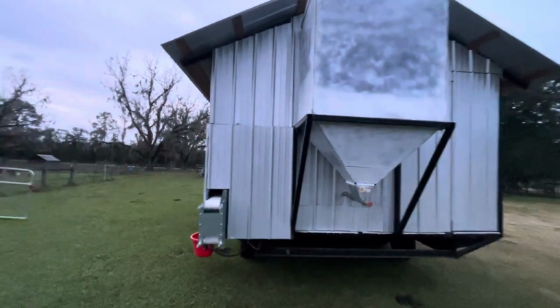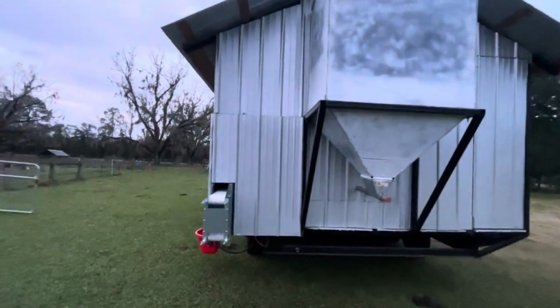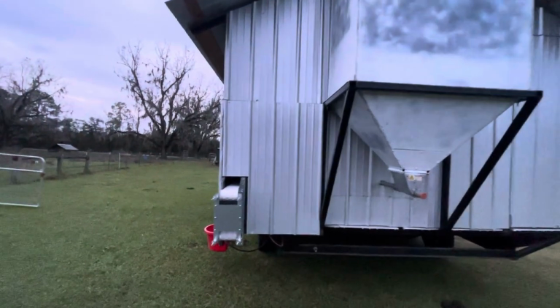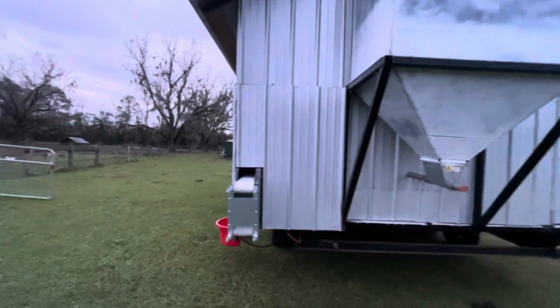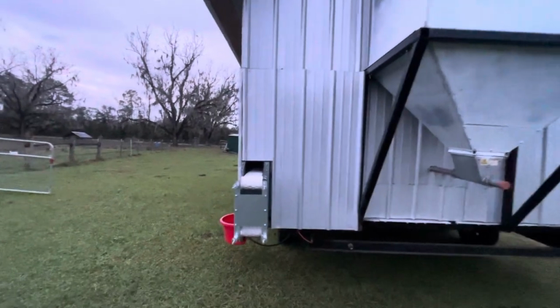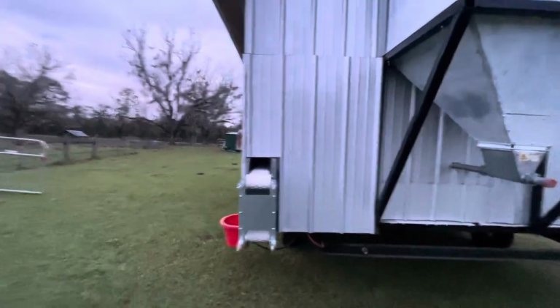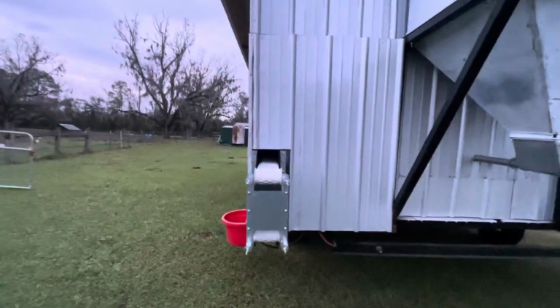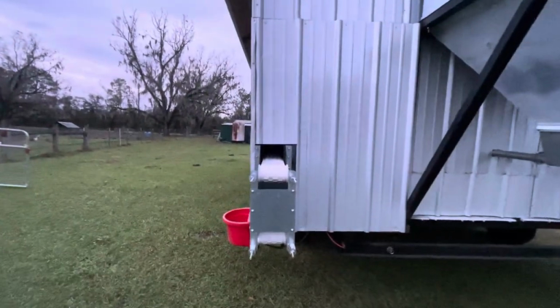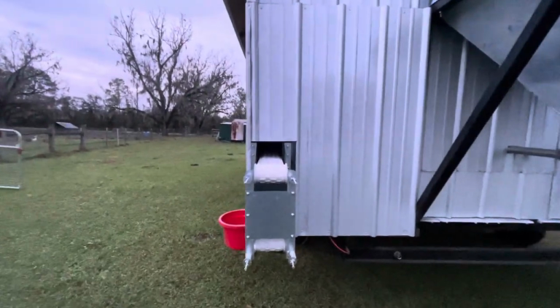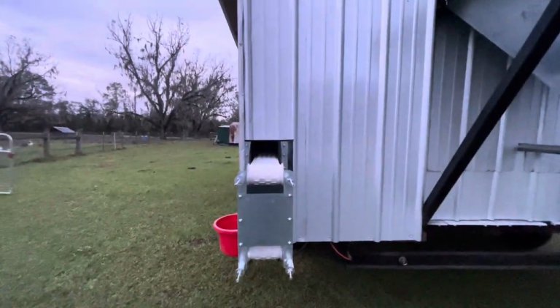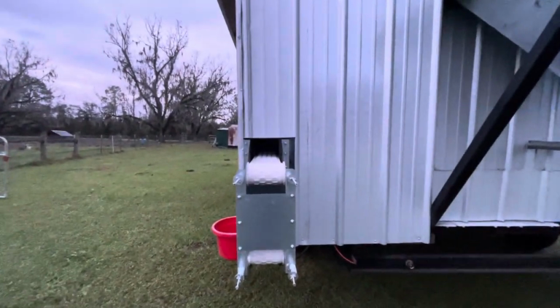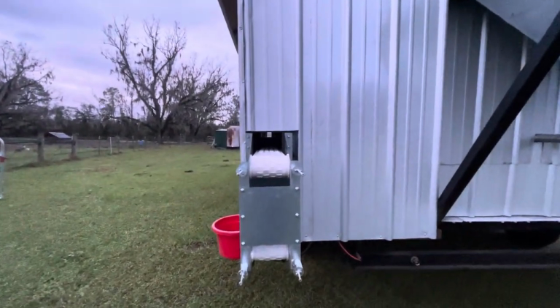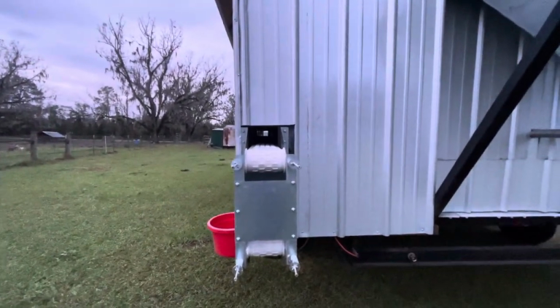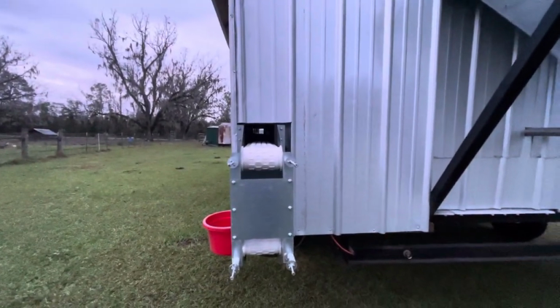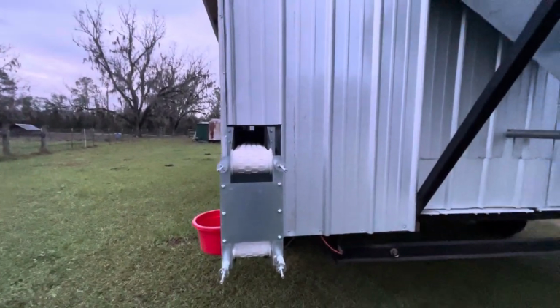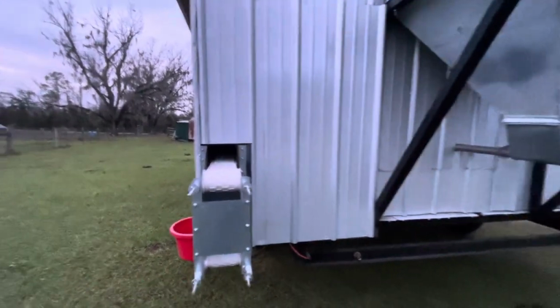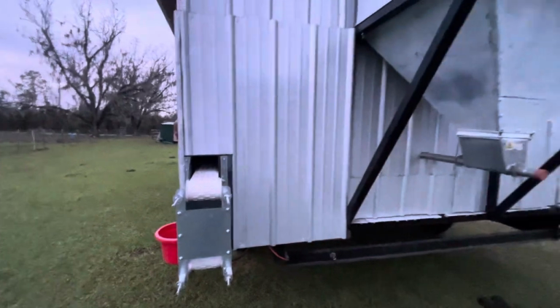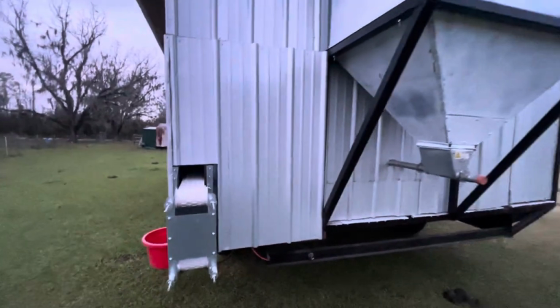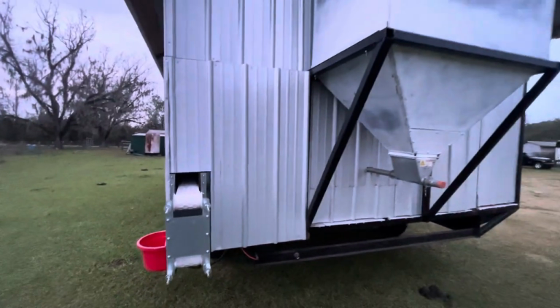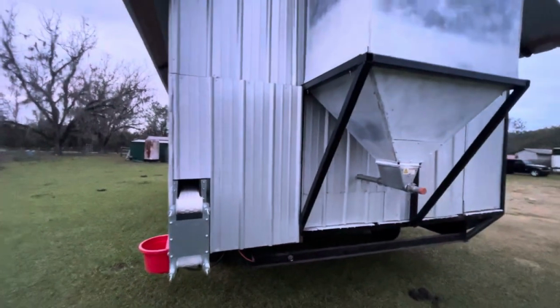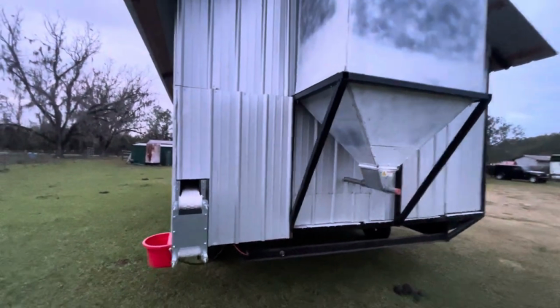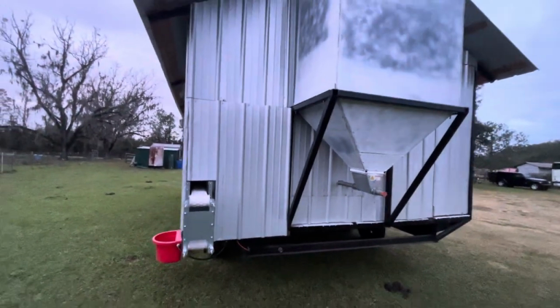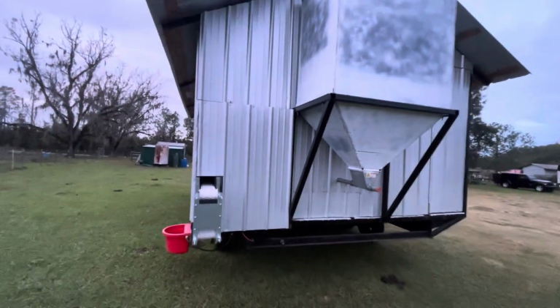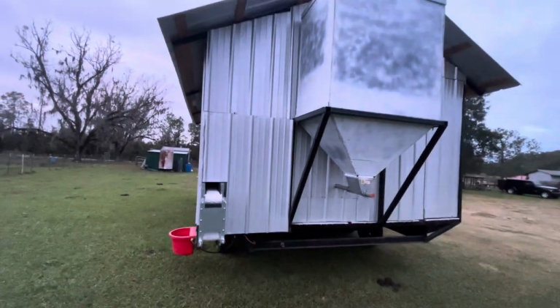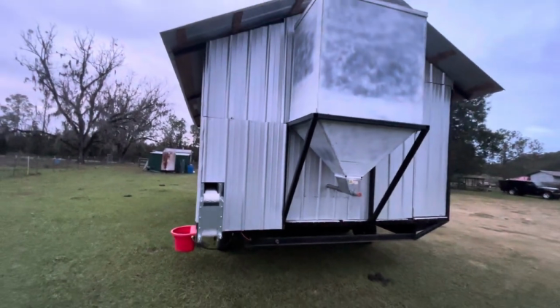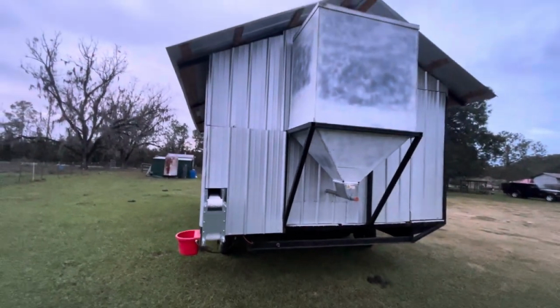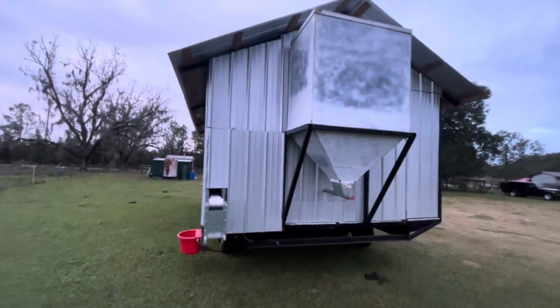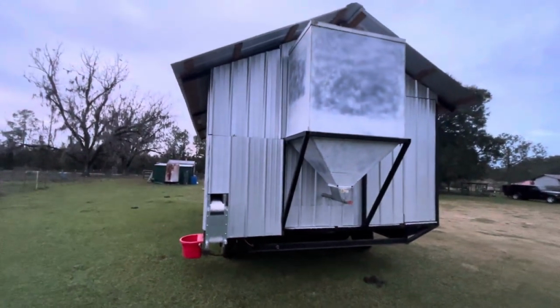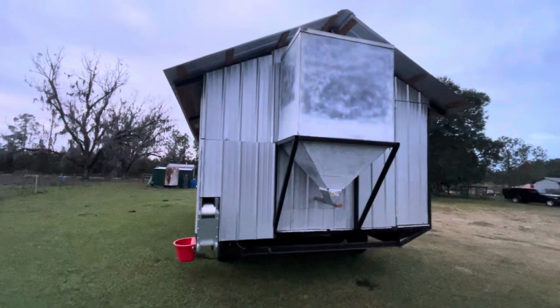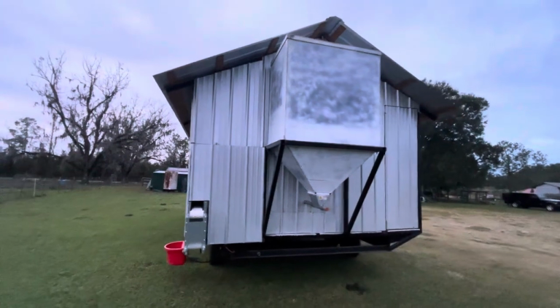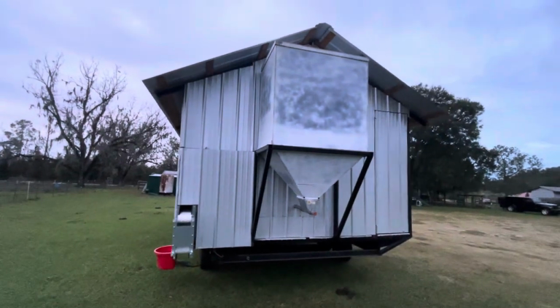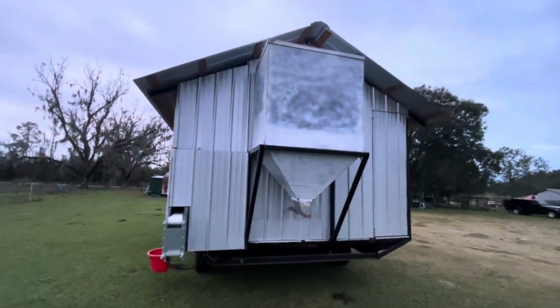That feed box holds about a week's worth of feed. We could have bought one, but we built this one in-house.